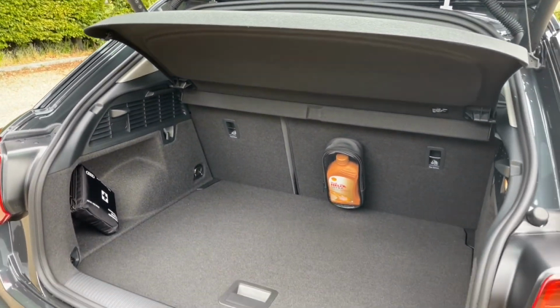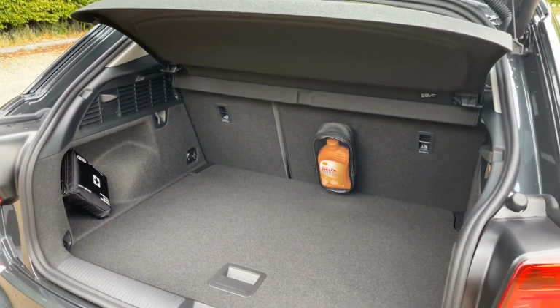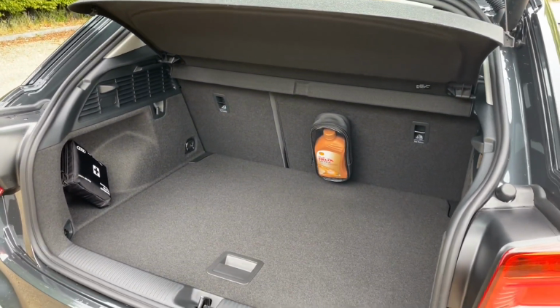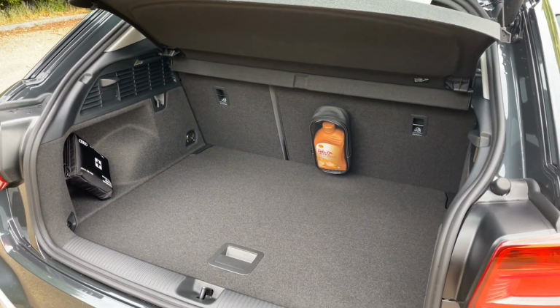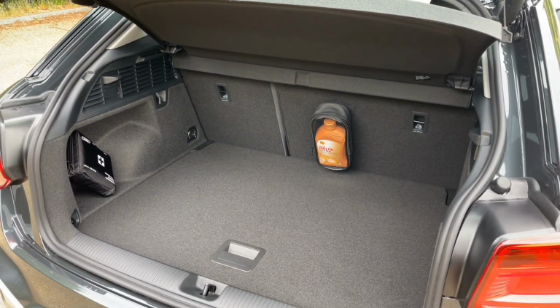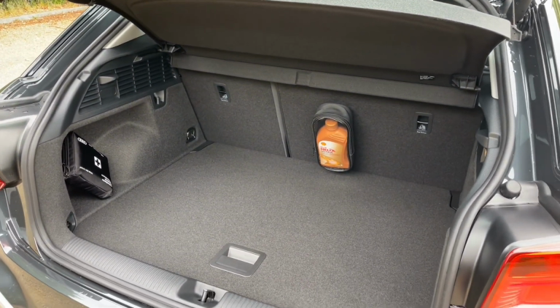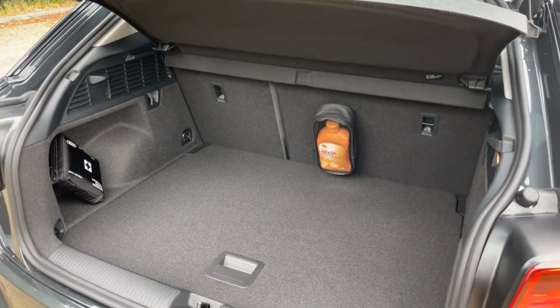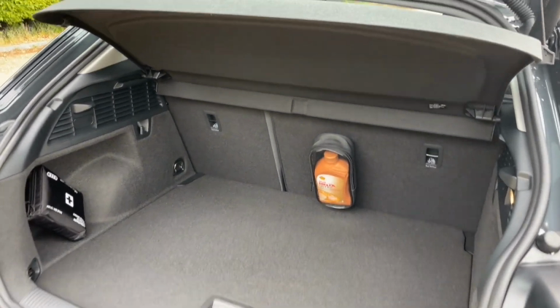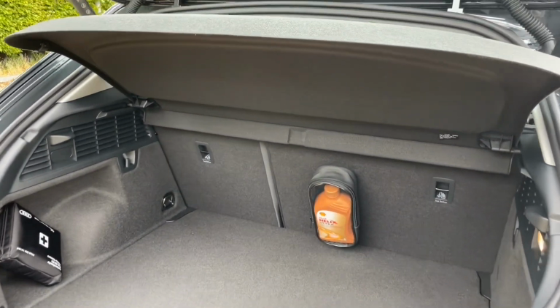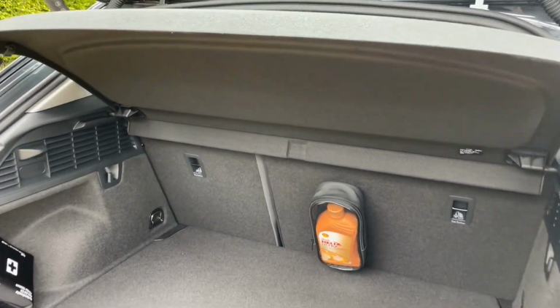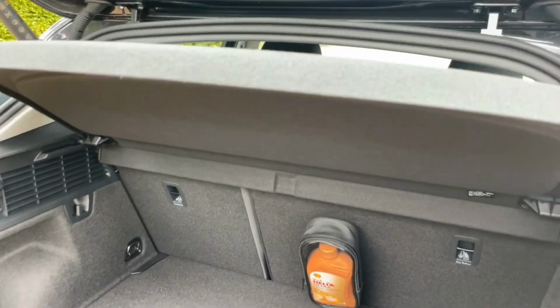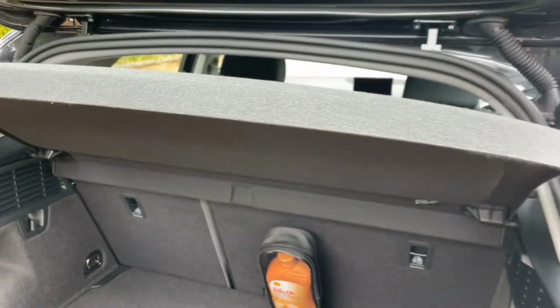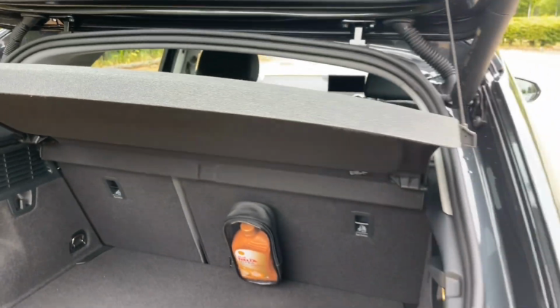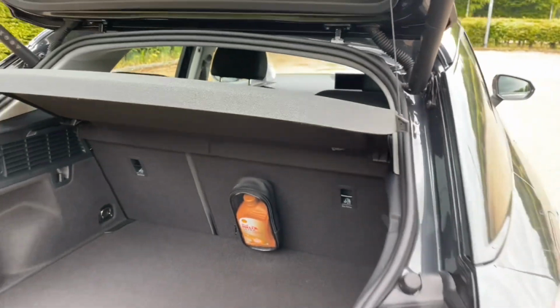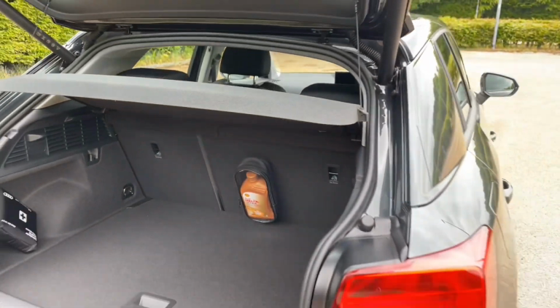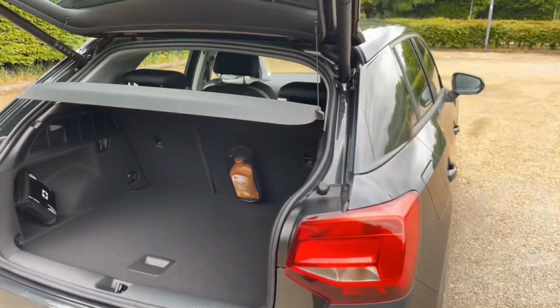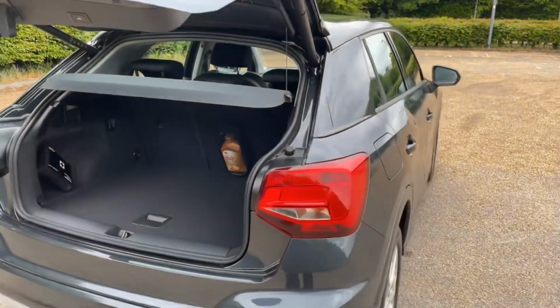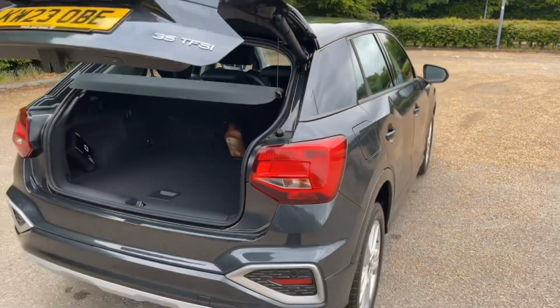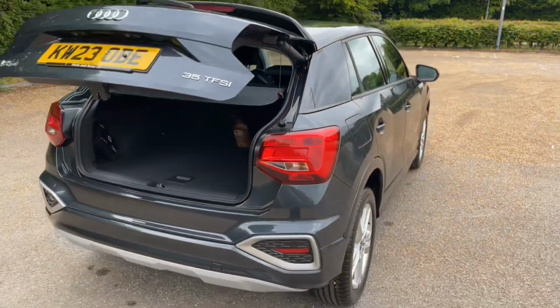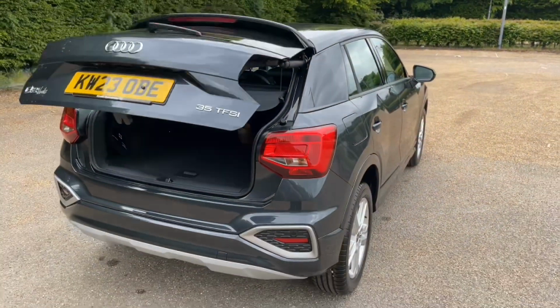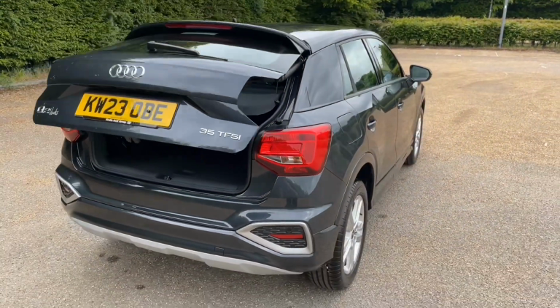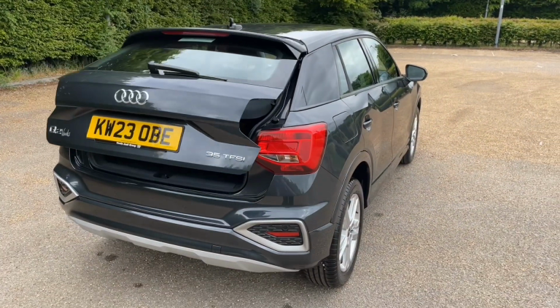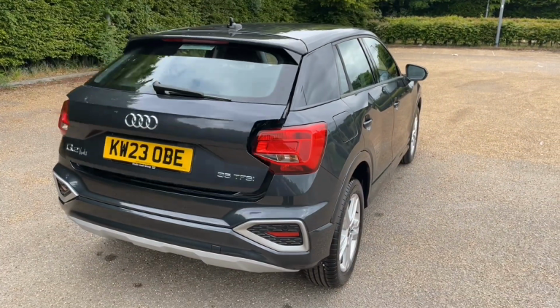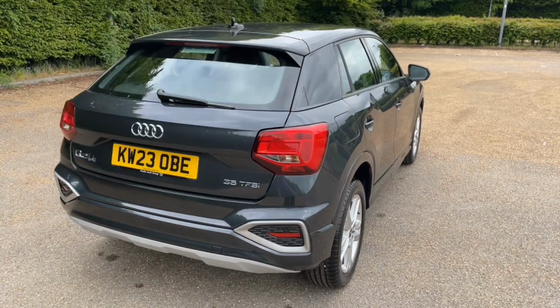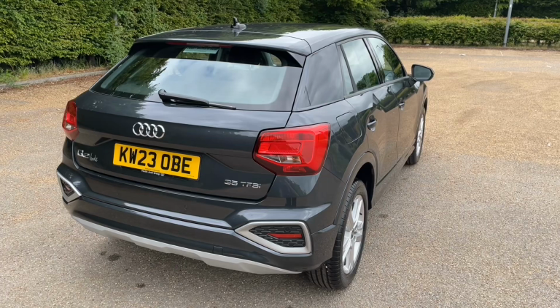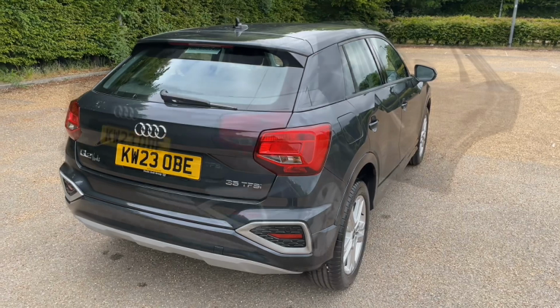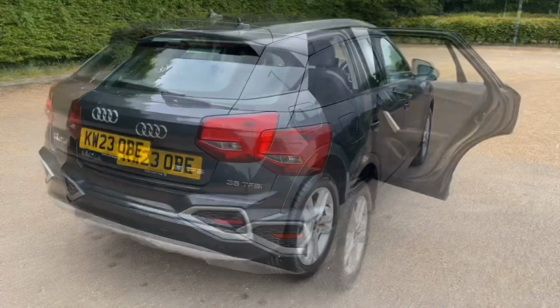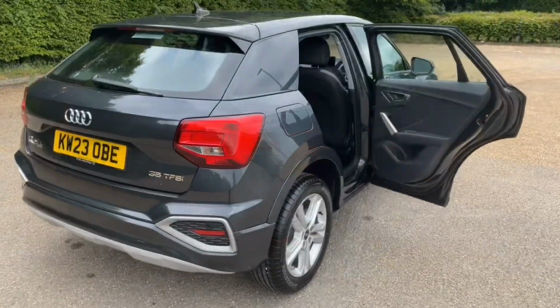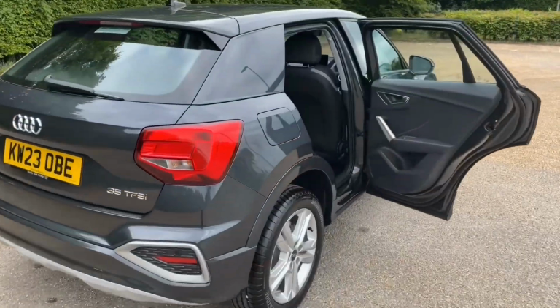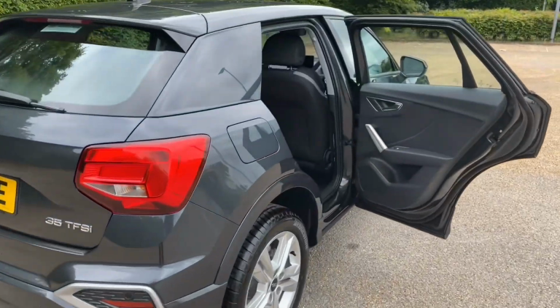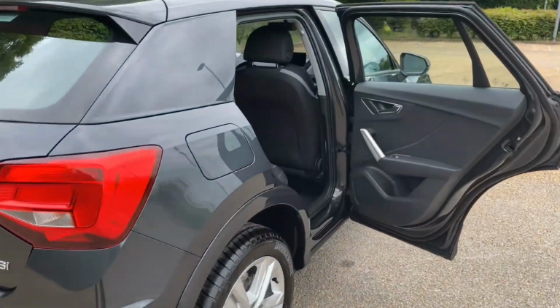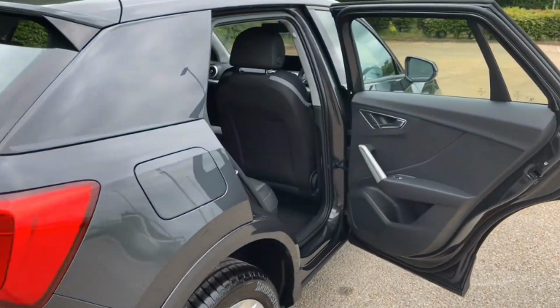Whether it's your weekly shop or to carry pushchairs, suitcases, golf clubs or more, there's room for all. You can also fold down your rear three seats to increase your luggage capacity to carry longer and larger items.